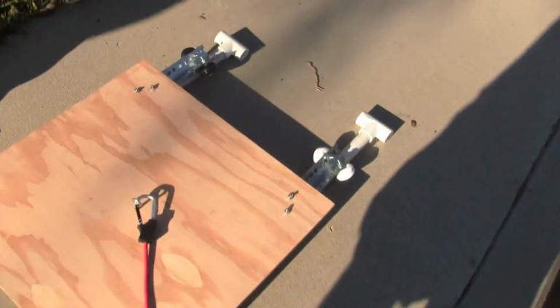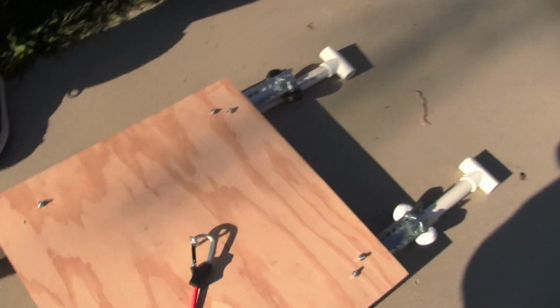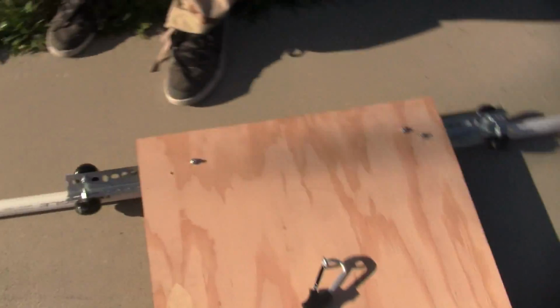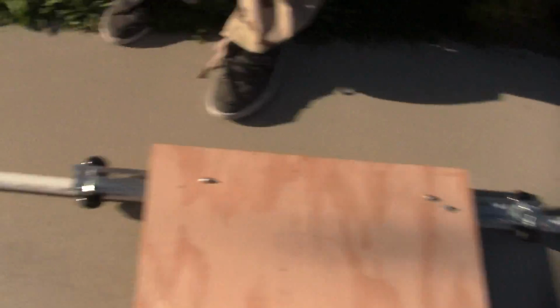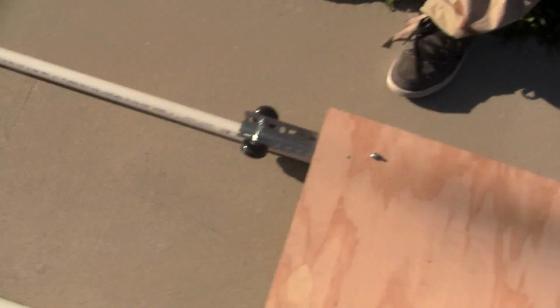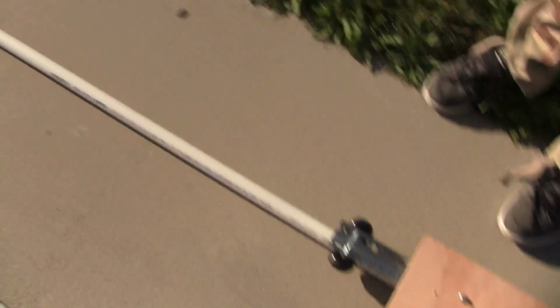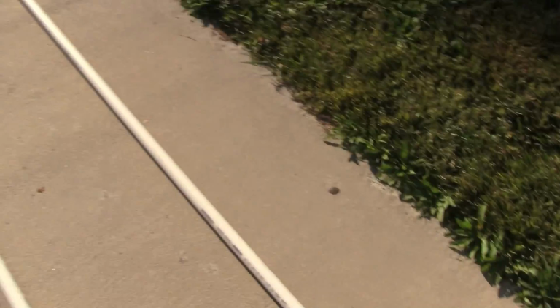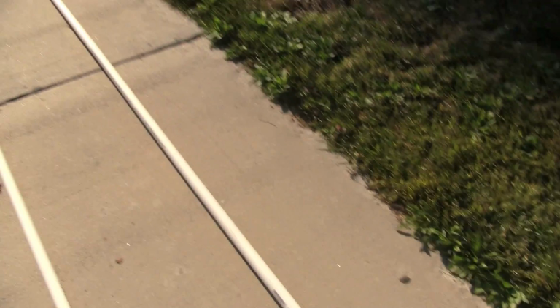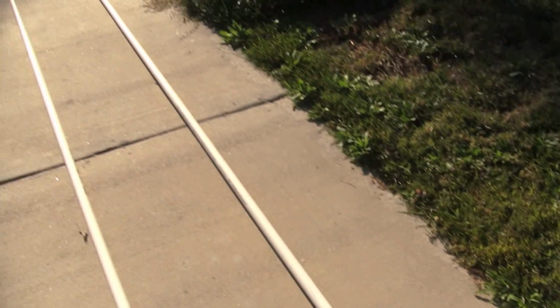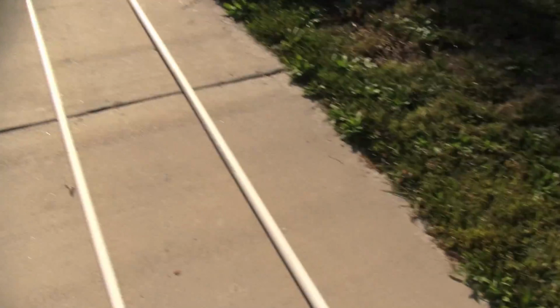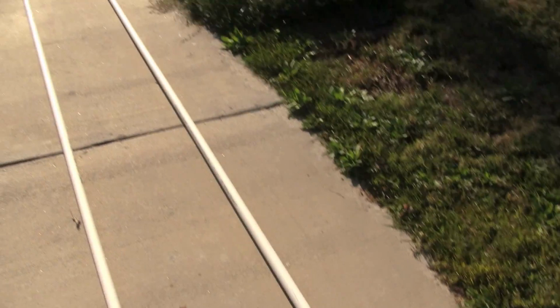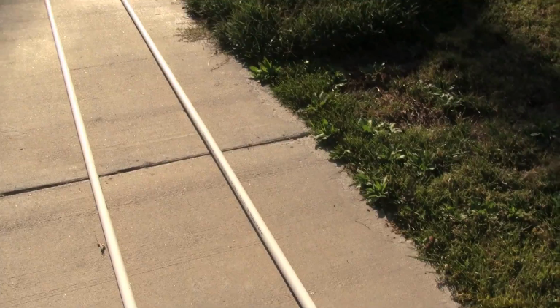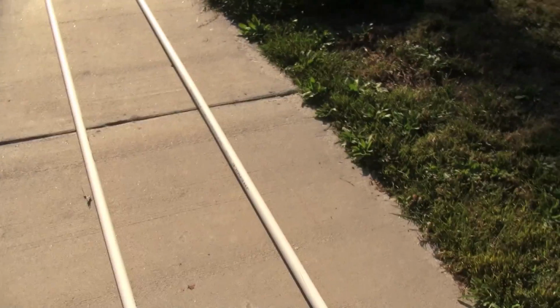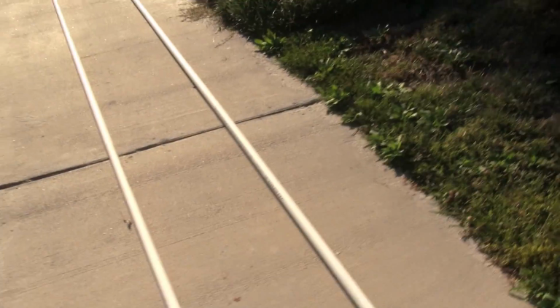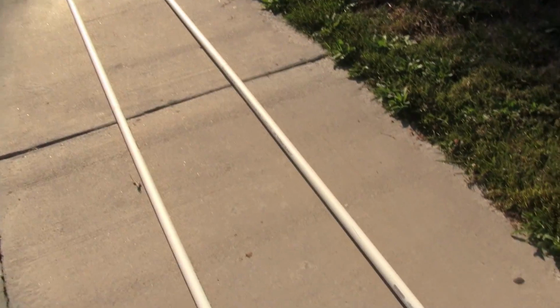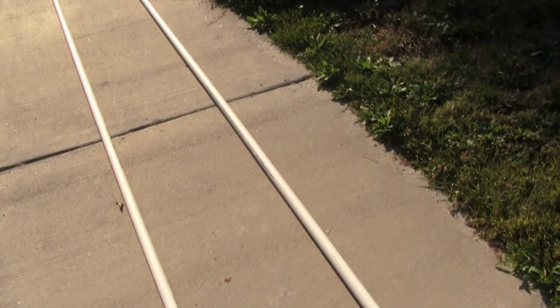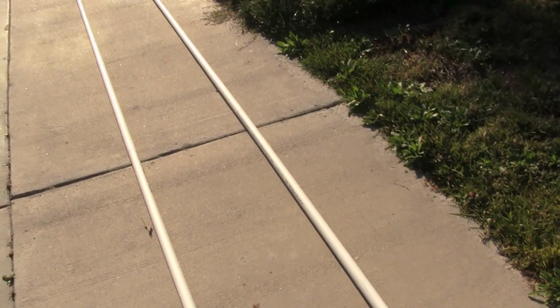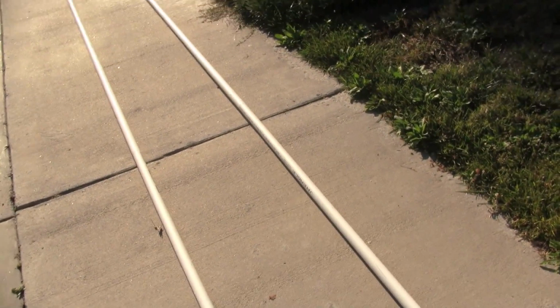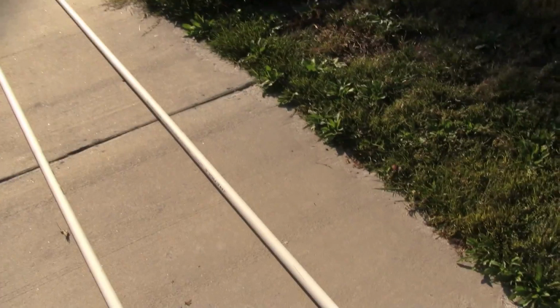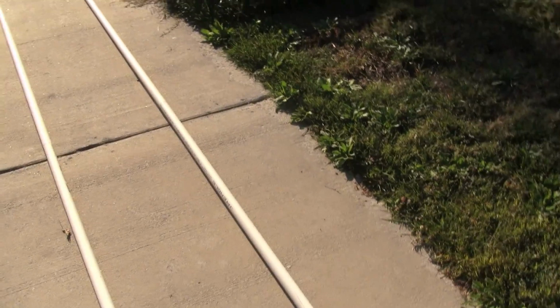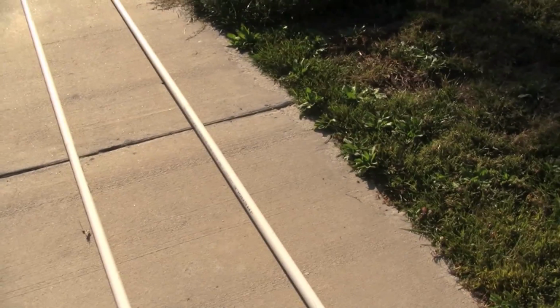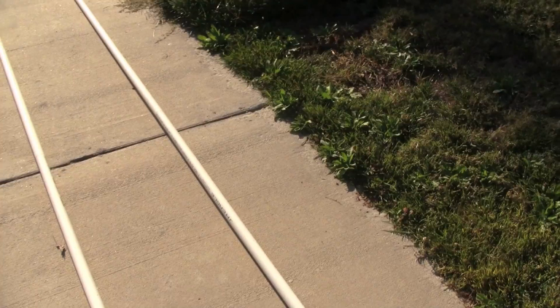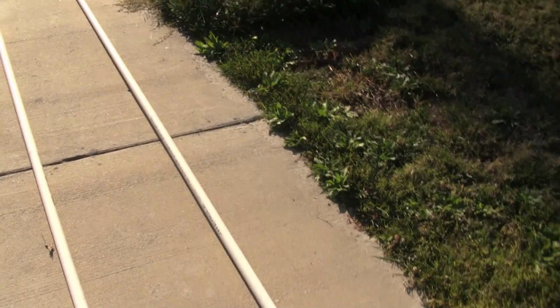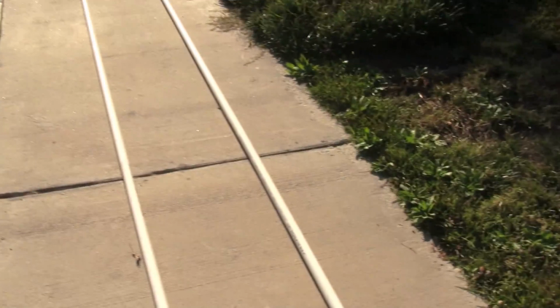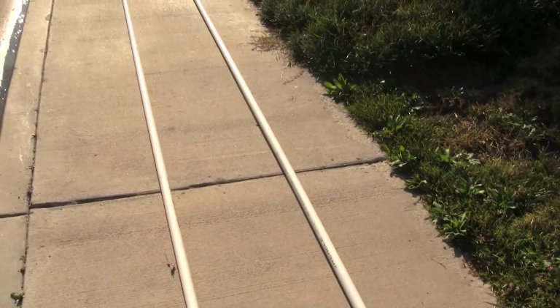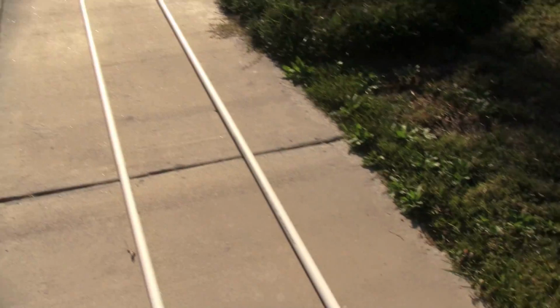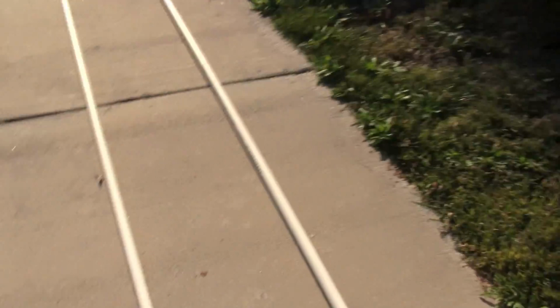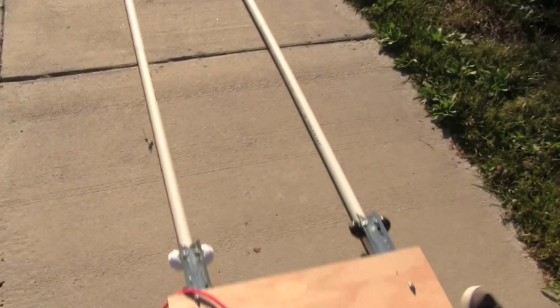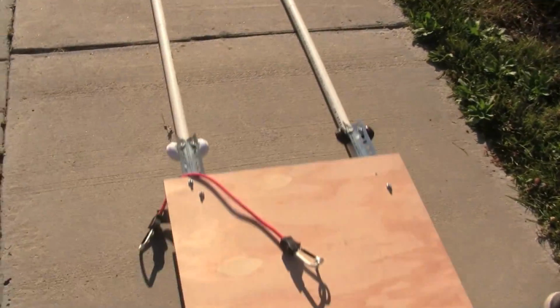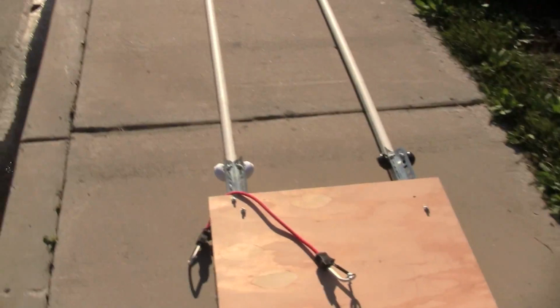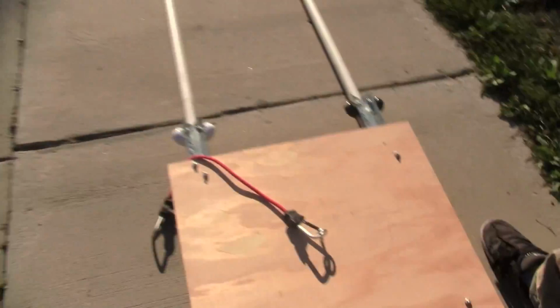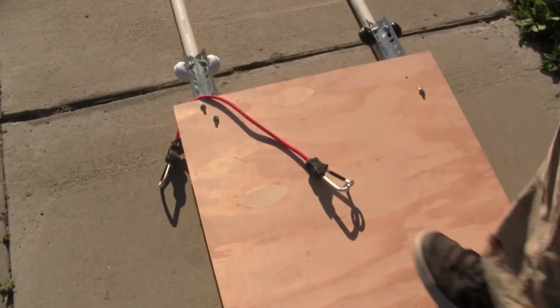The nice thing about this track is that you can constantly add more PVC if you want. The PVC can actually bend a little bit, so if you want to take a slight curve you can, but you can't go too far because these wheels don't turn at all.